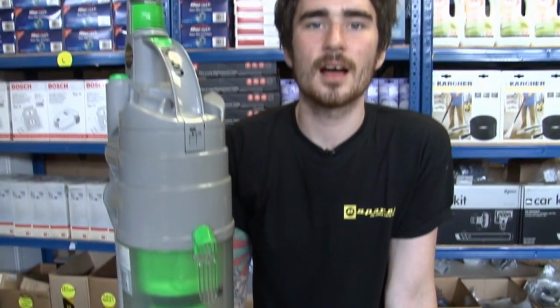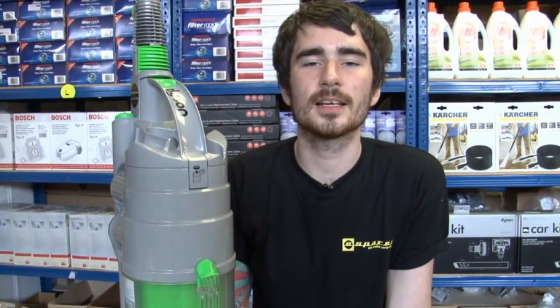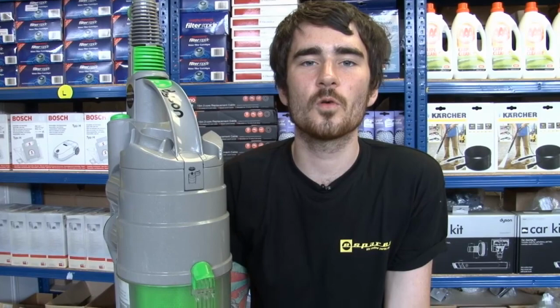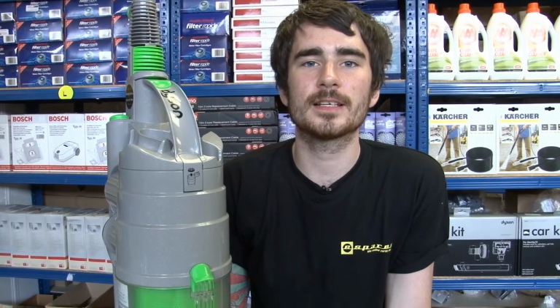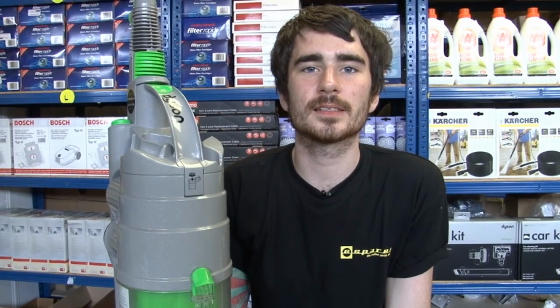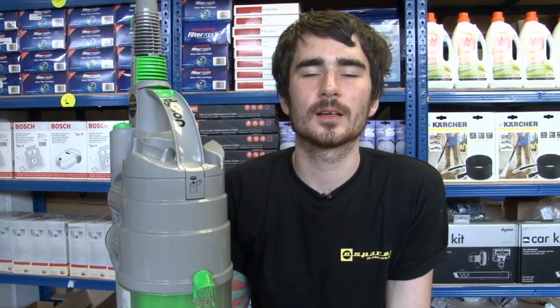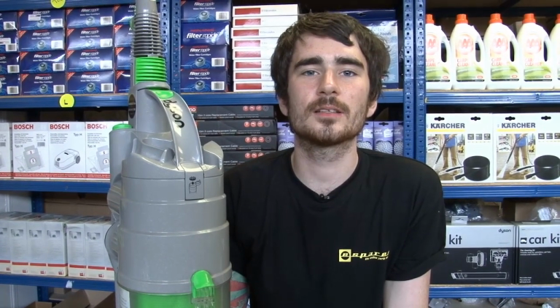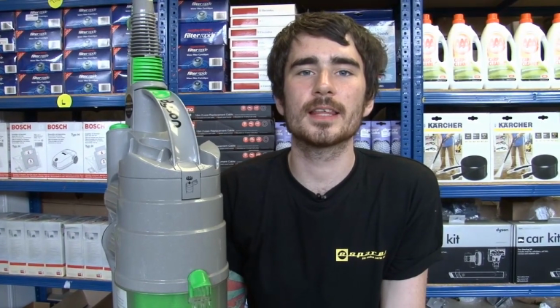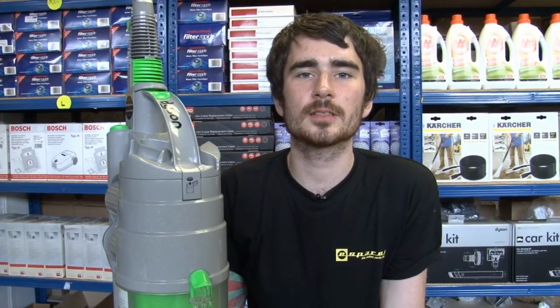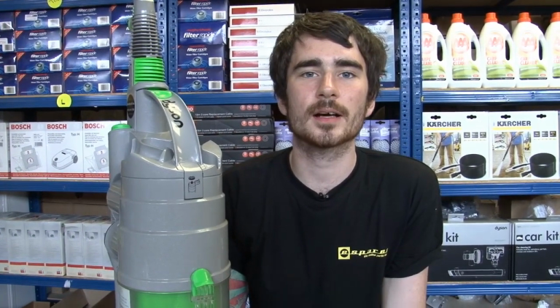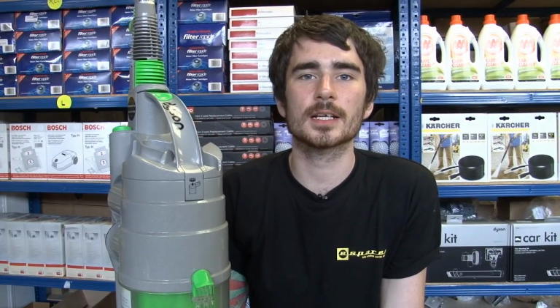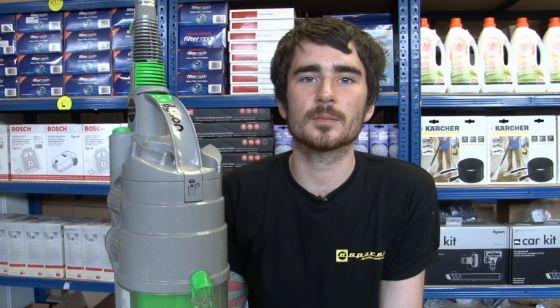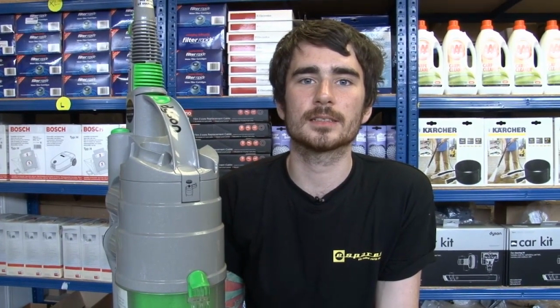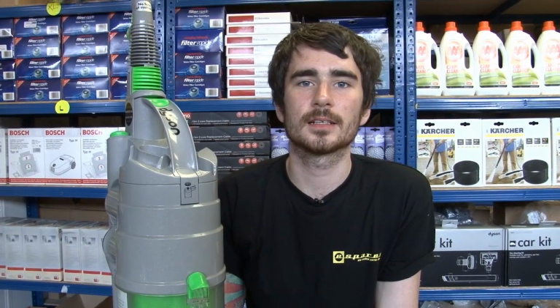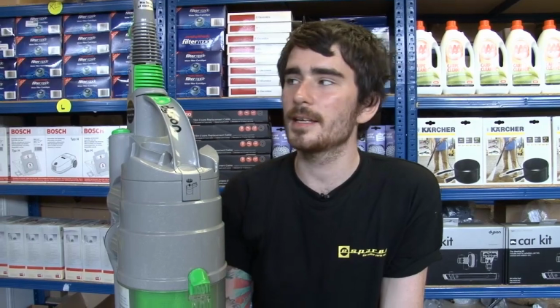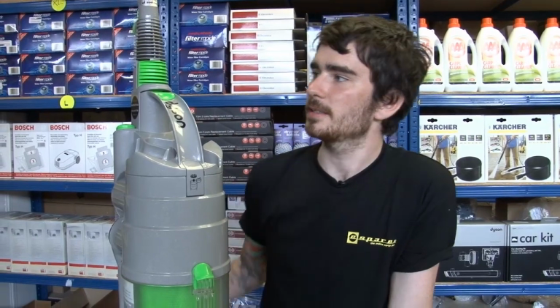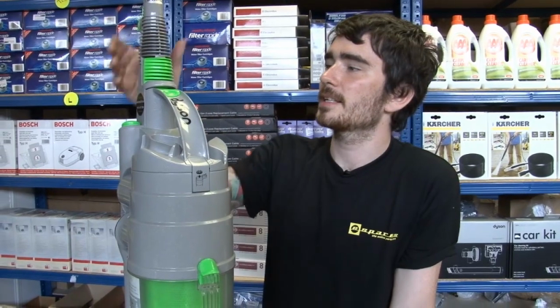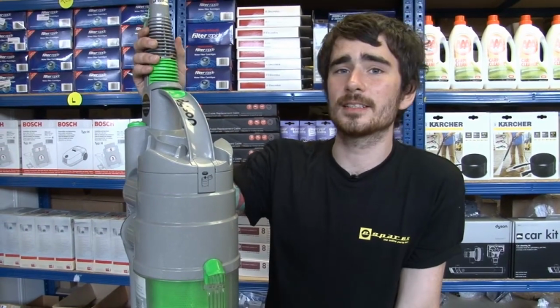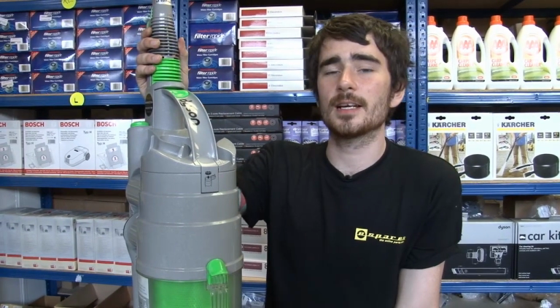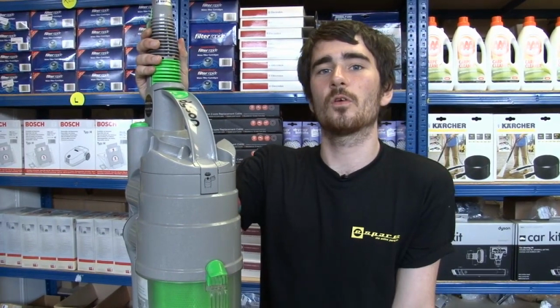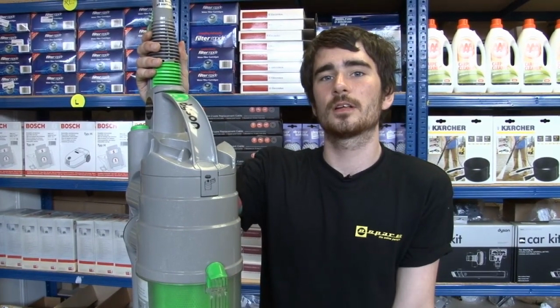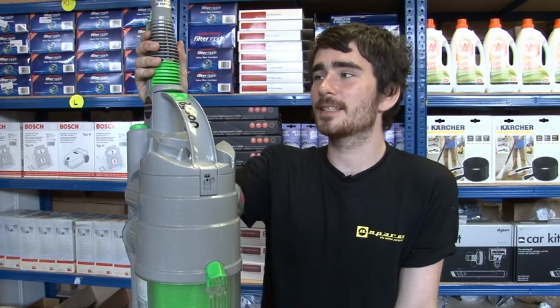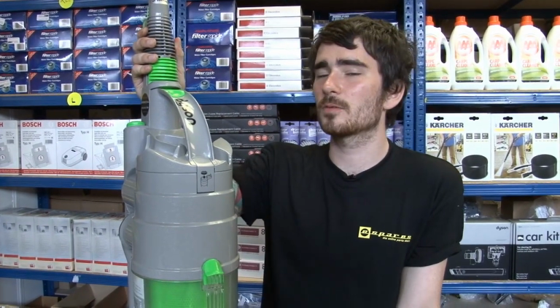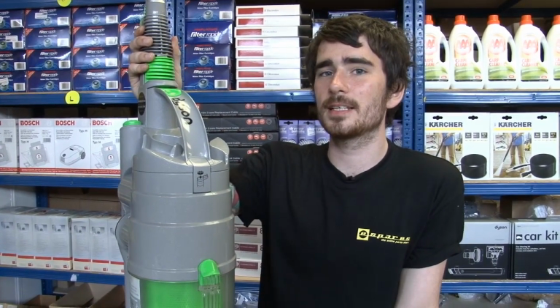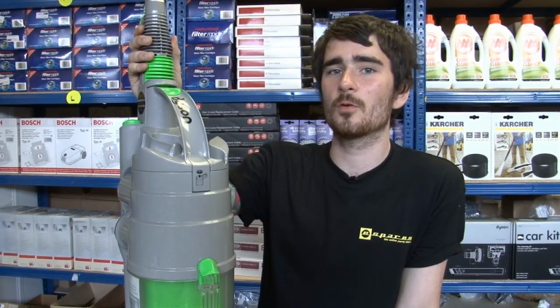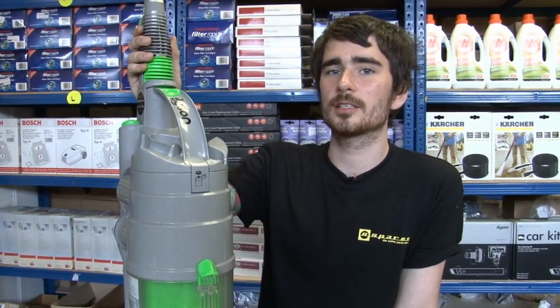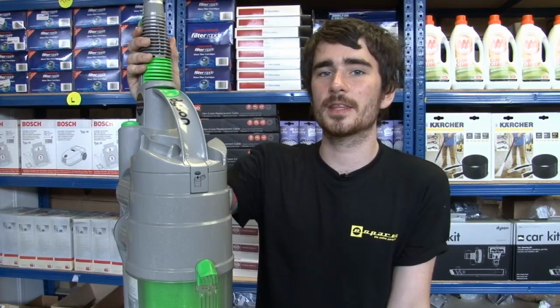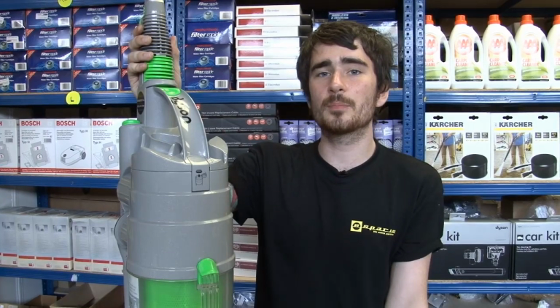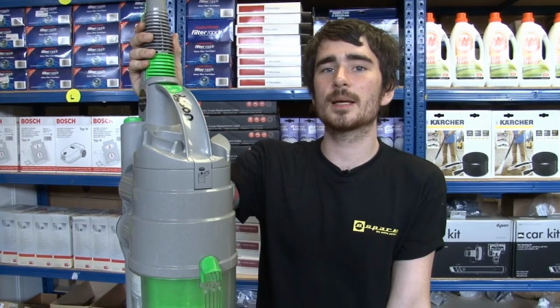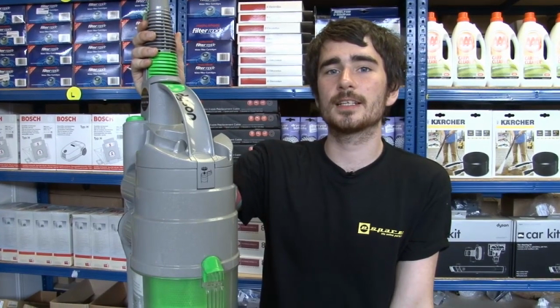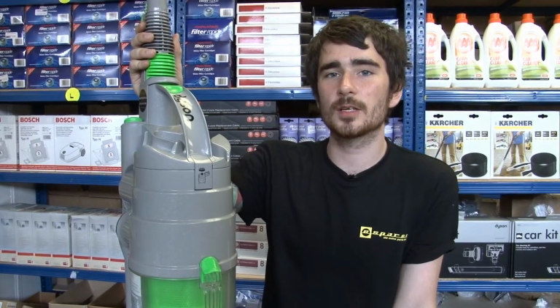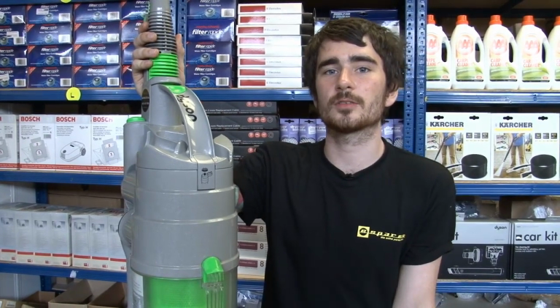Hi, I'm Rory from eSpares. We sell literally thousands of spare parts for Dyson vacuum cleaners. This is a Dyson DC04. Now there are ten models in the DC04 range, but these can be broadly separated into two categories.